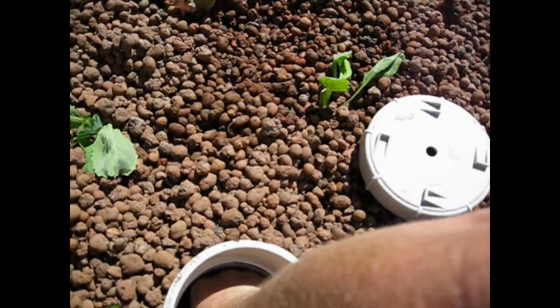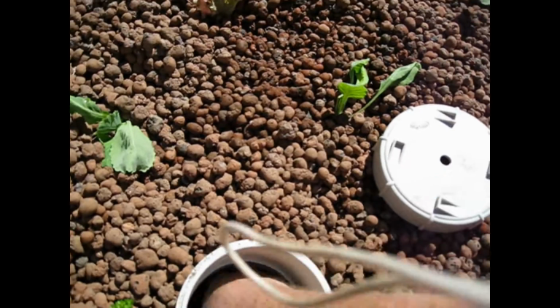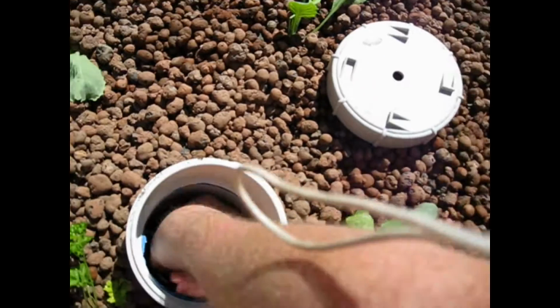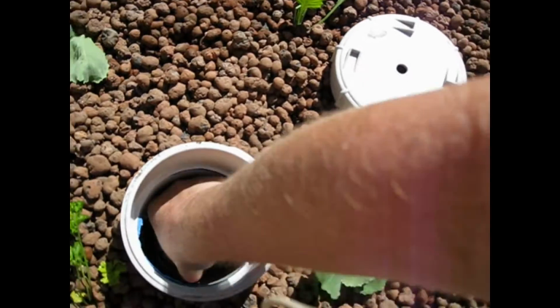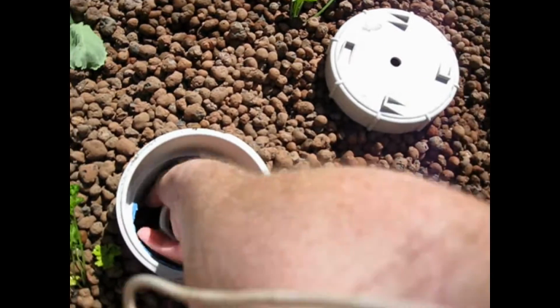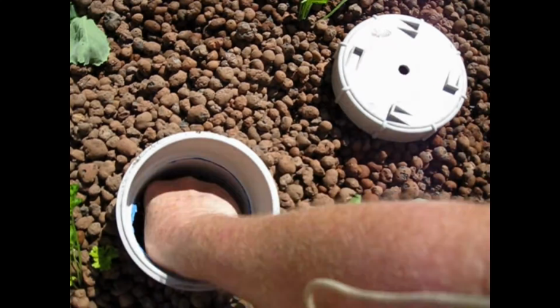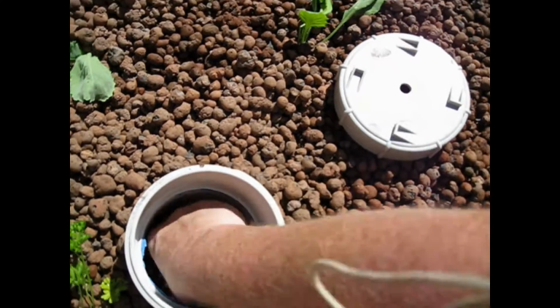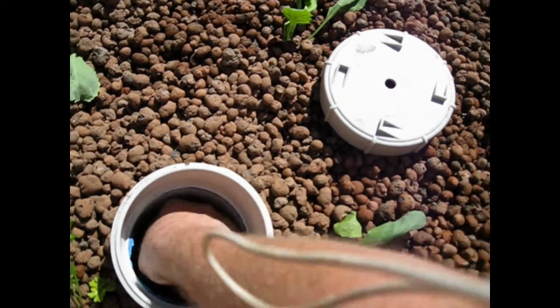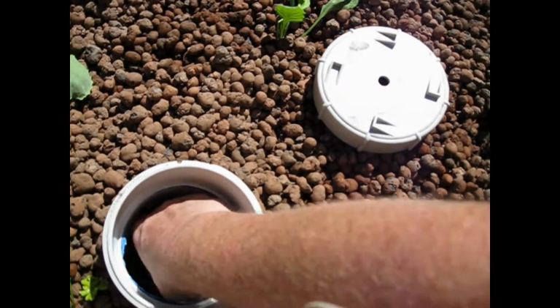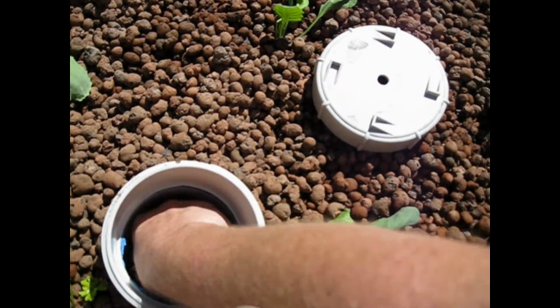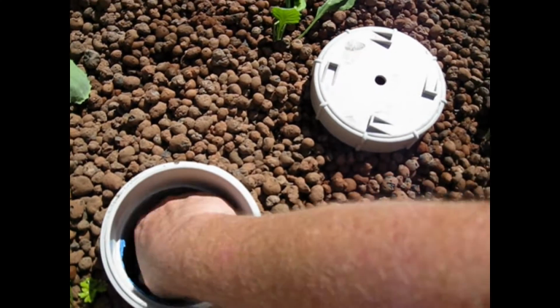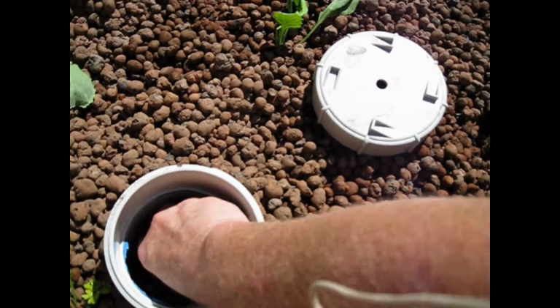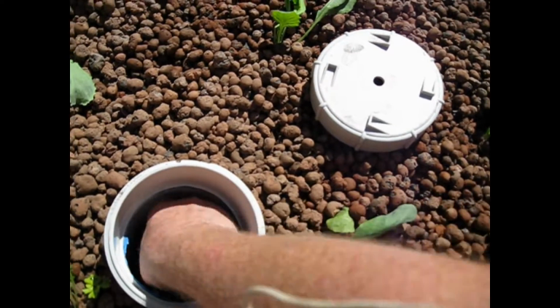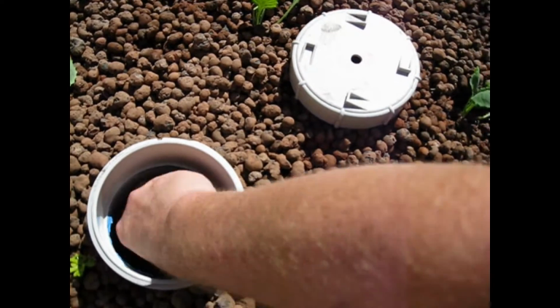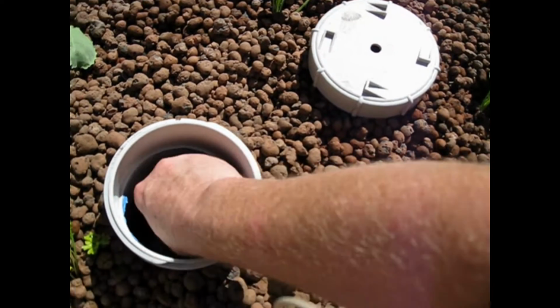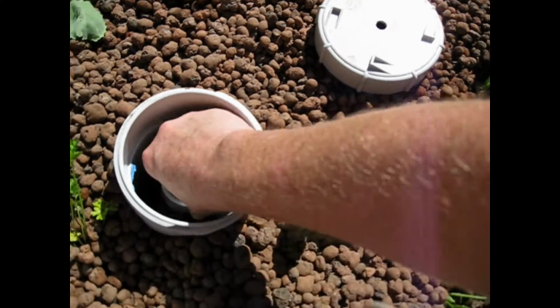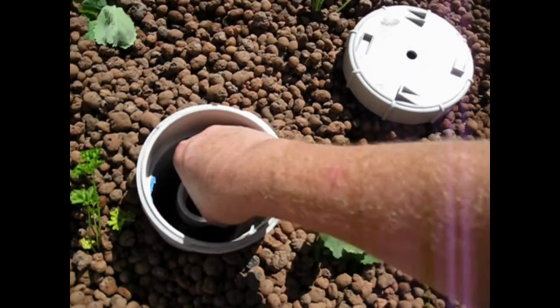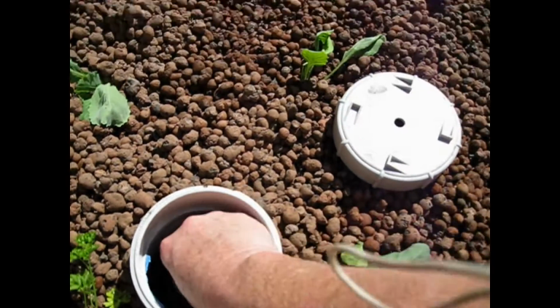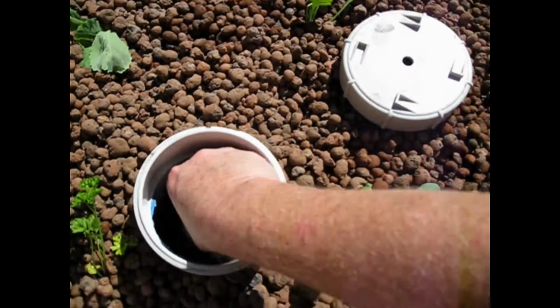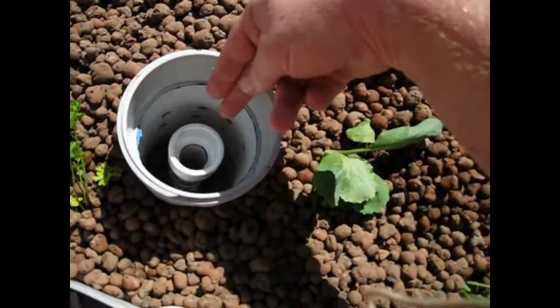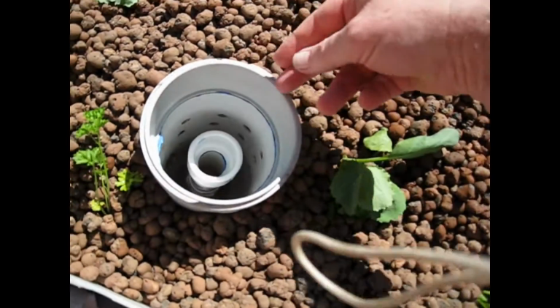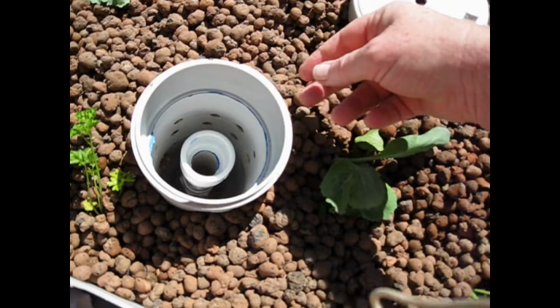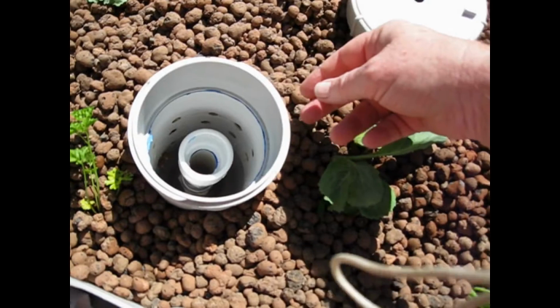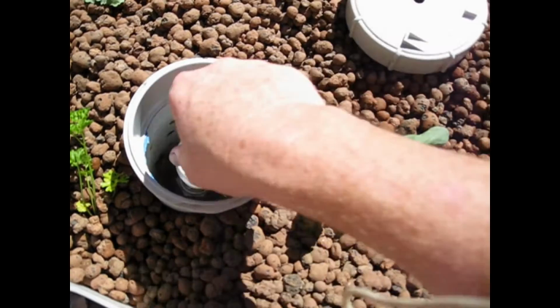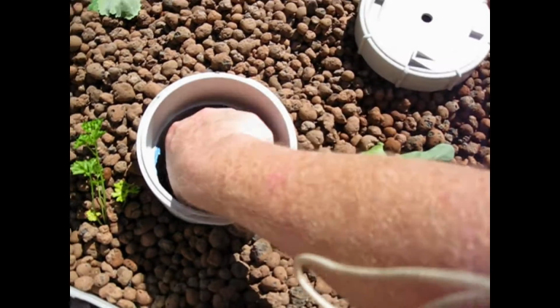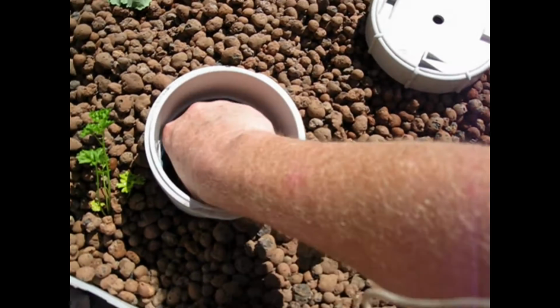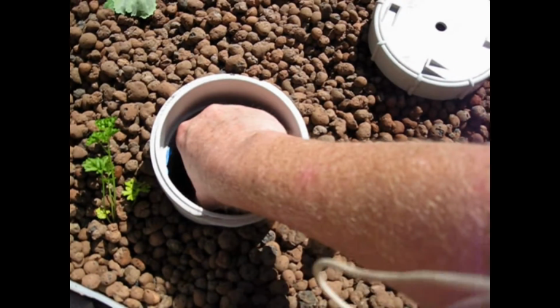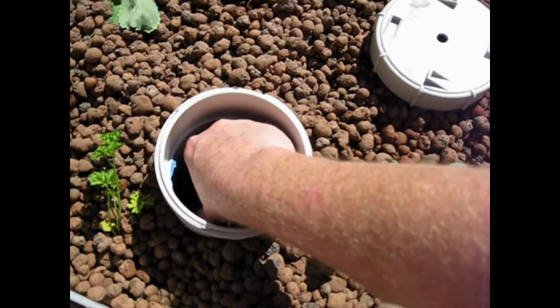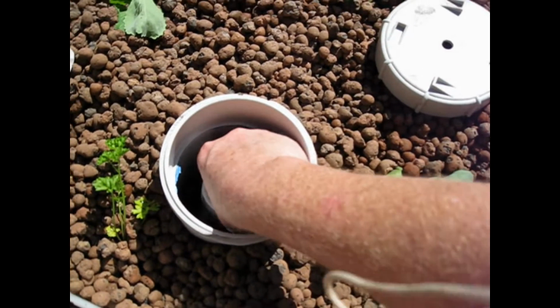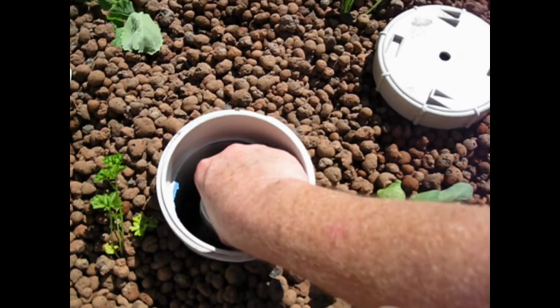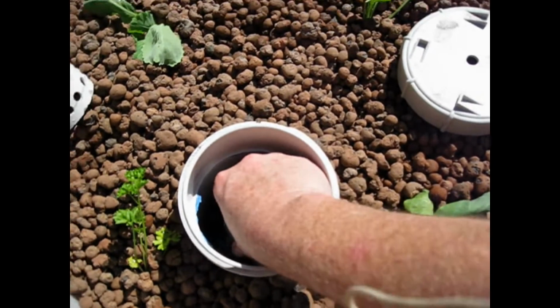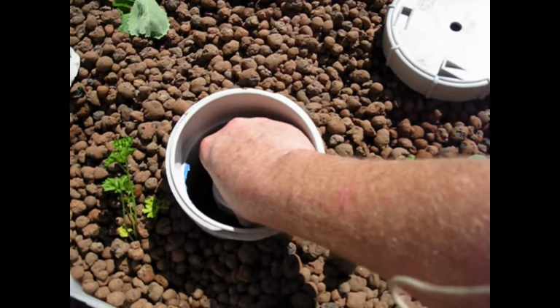There we go — unscrewing it. We've got about half an inch to play with. Just come up a bit. Then we'll have capillary action as well.